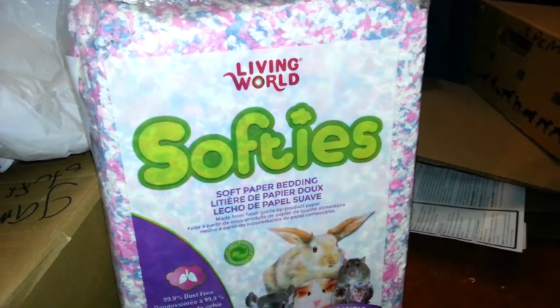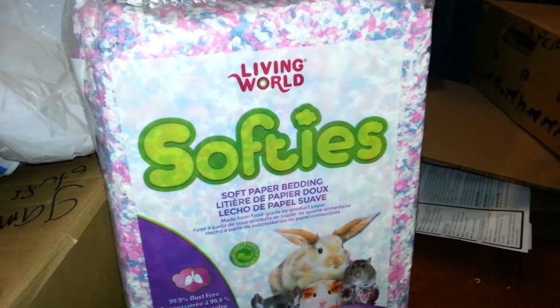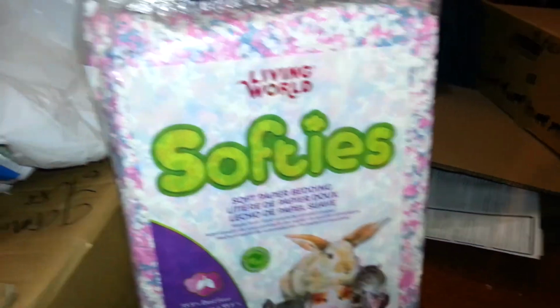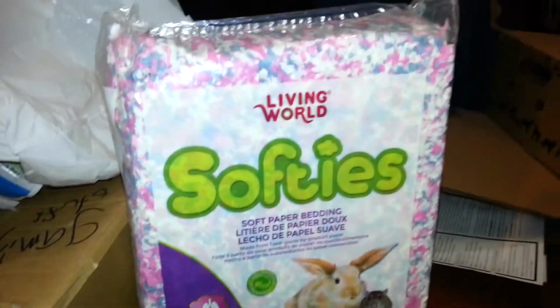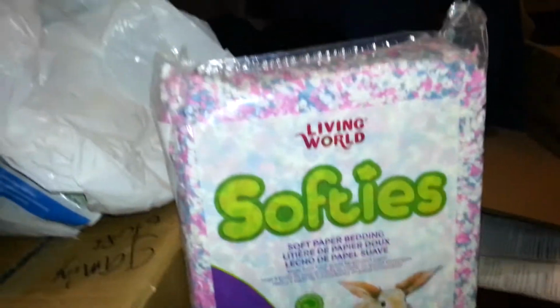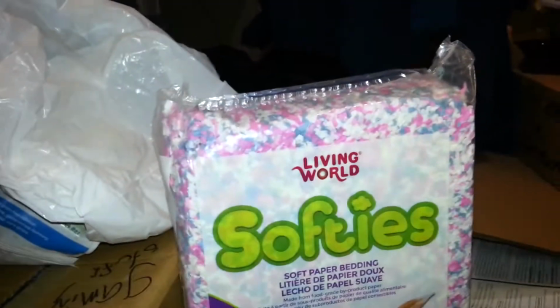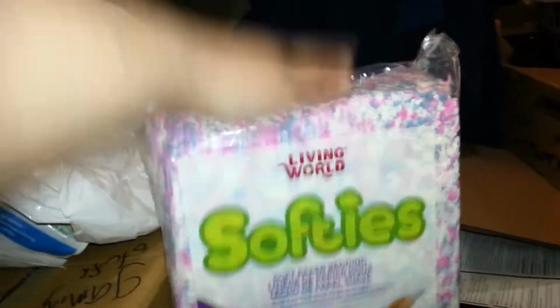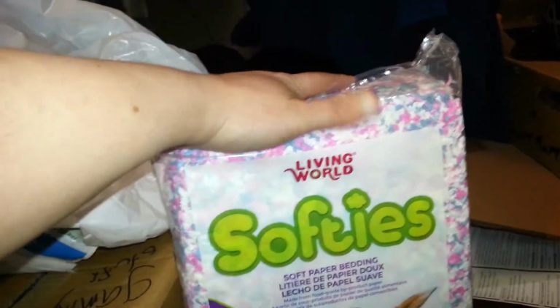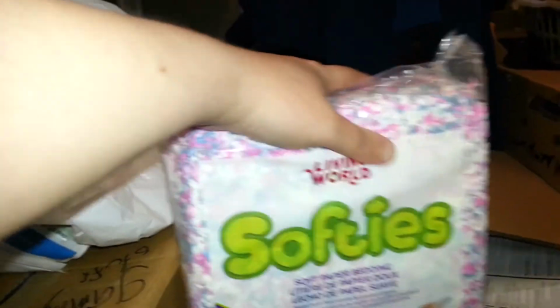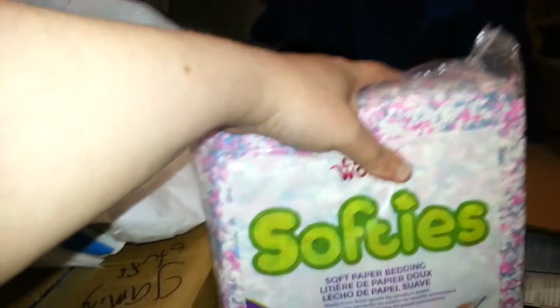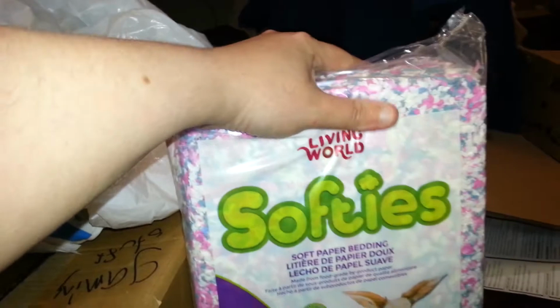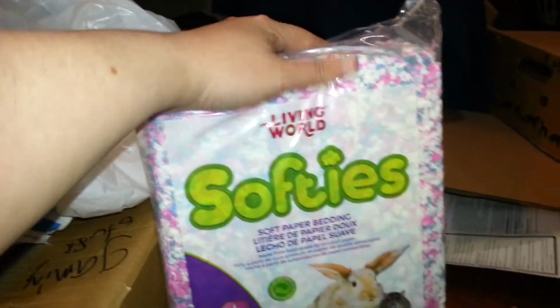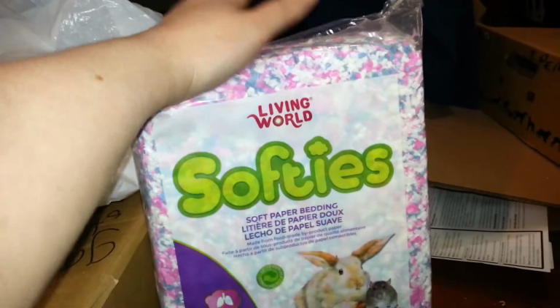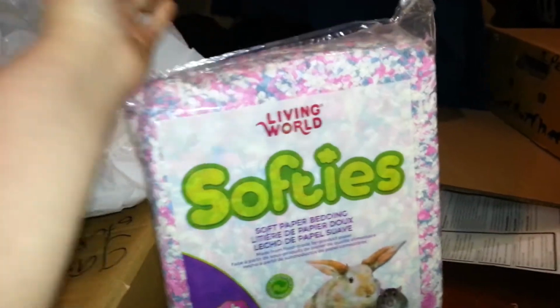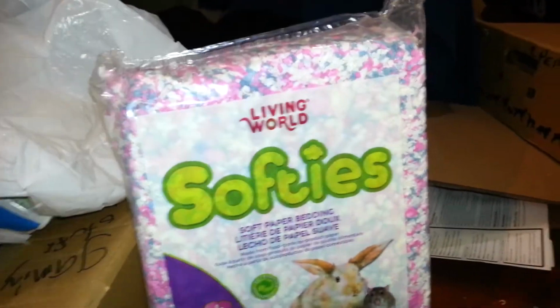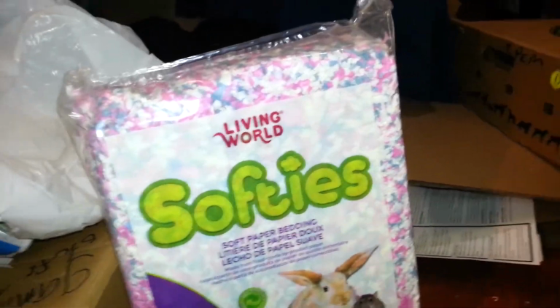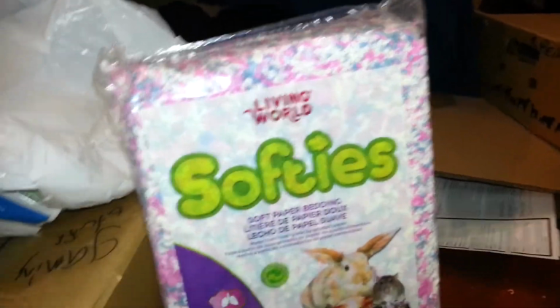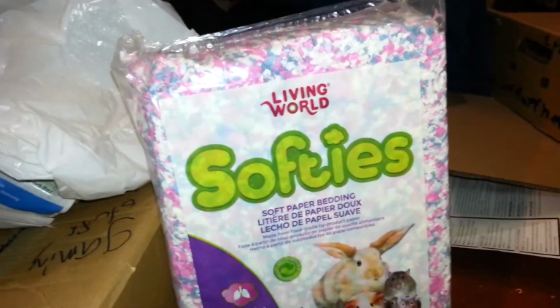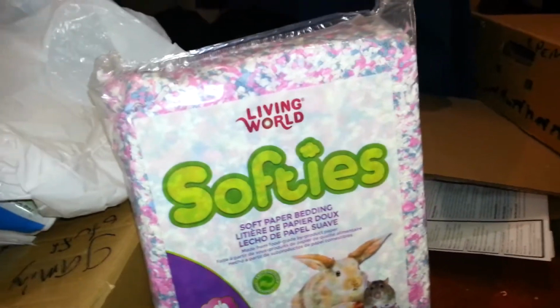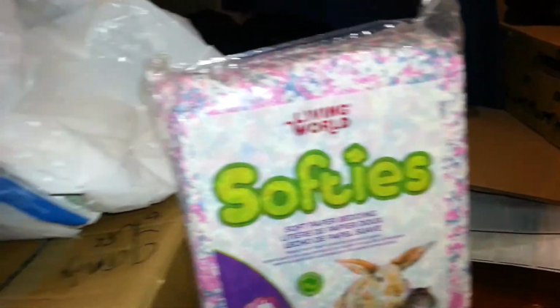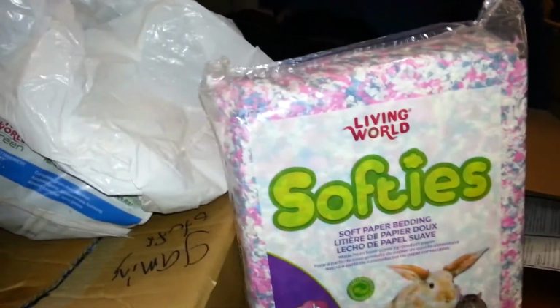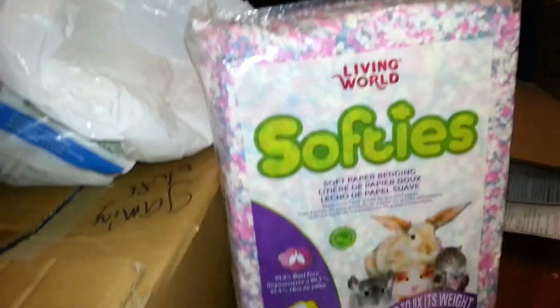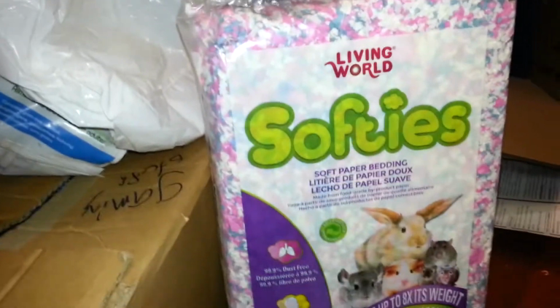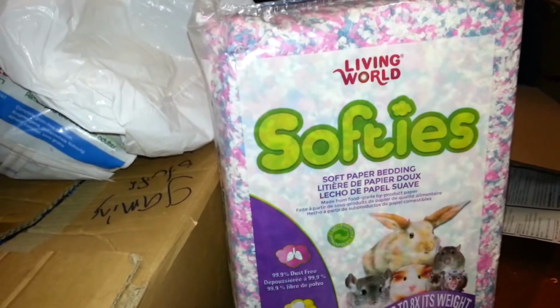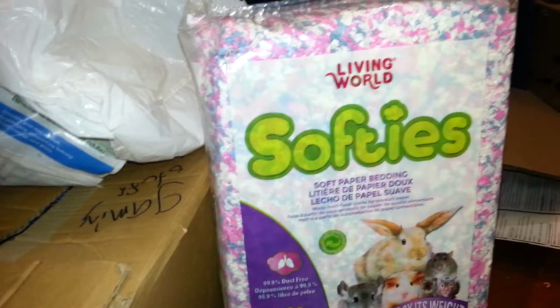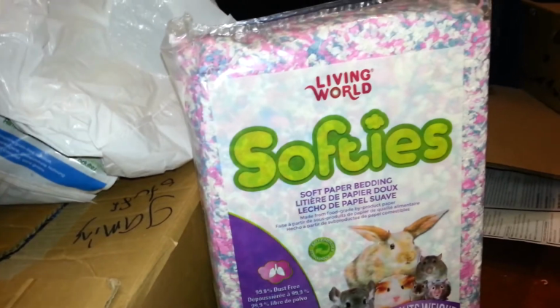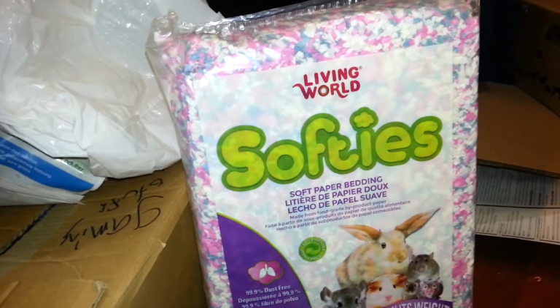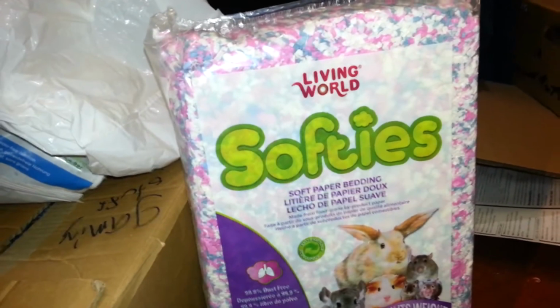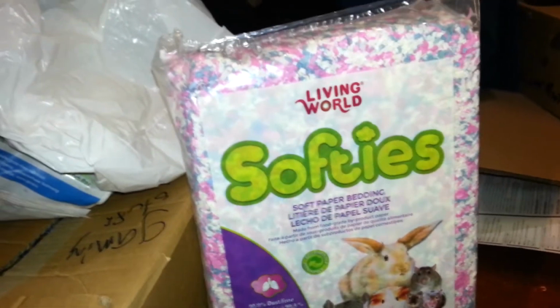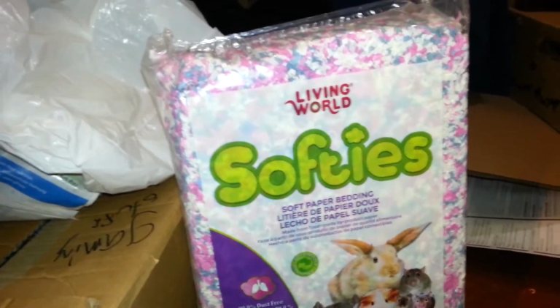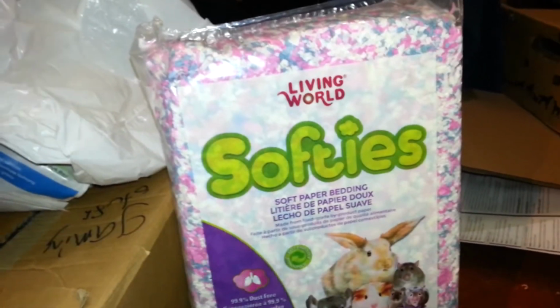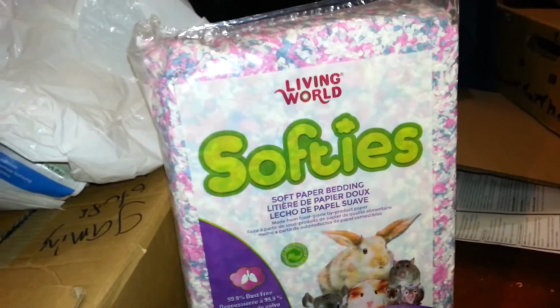Hey, it's Jessica and I'm here with the Living World Softies. This is a new item — it's been up for a few months, I'm not quite sure — and this is their new bedding.